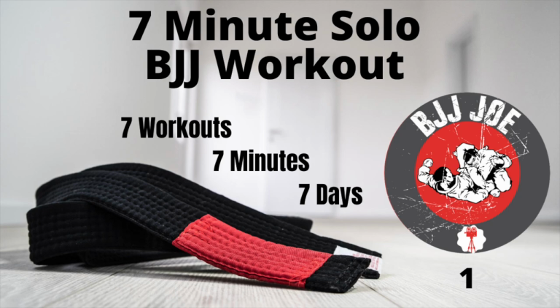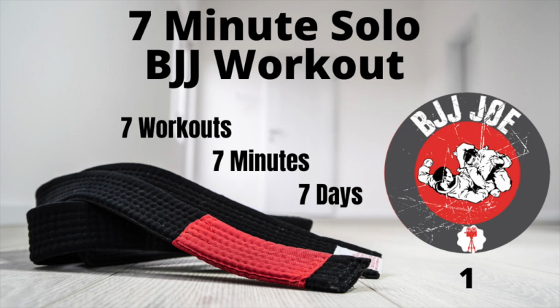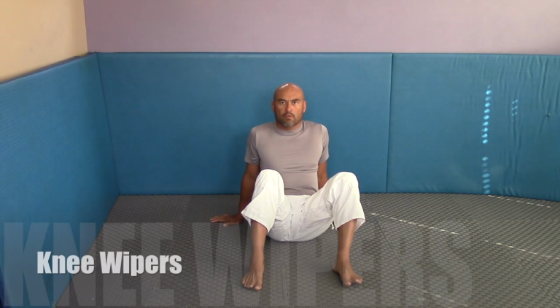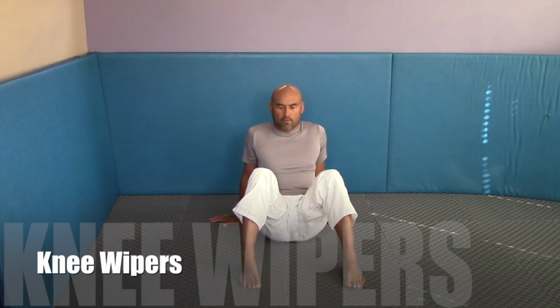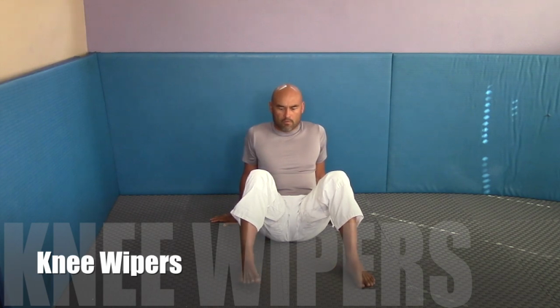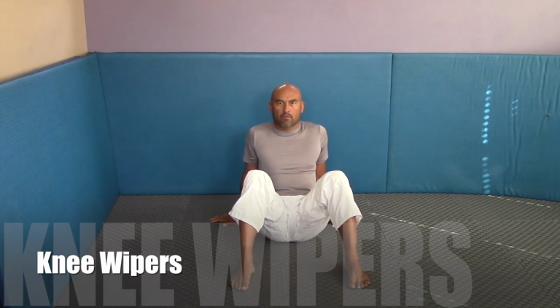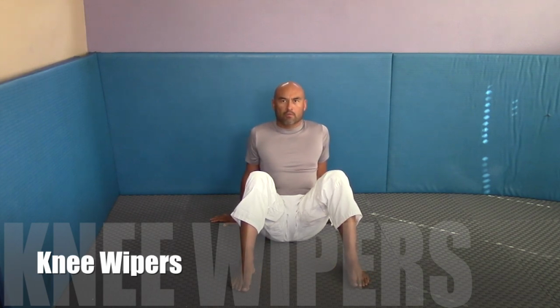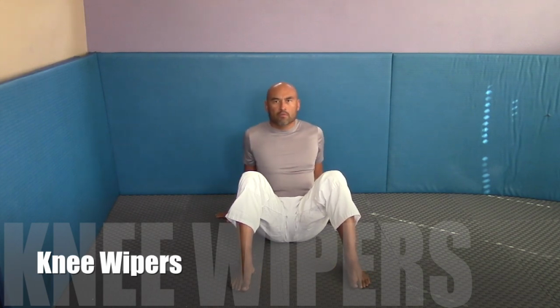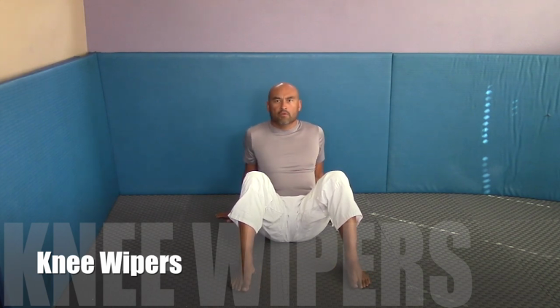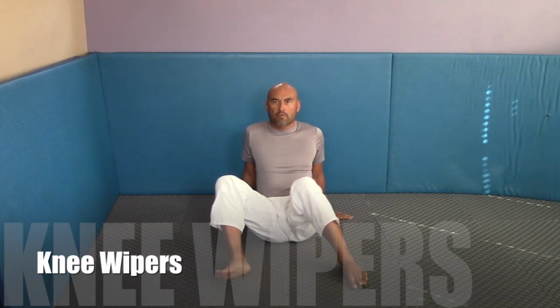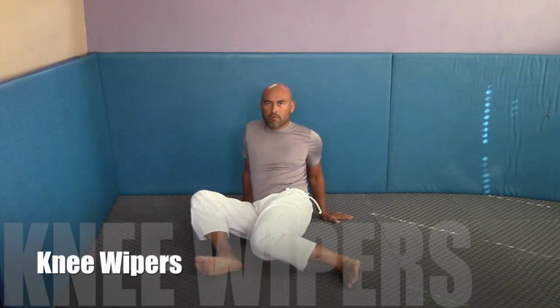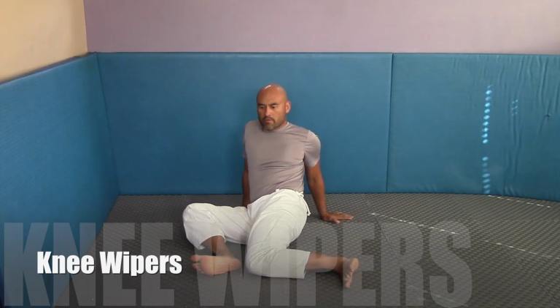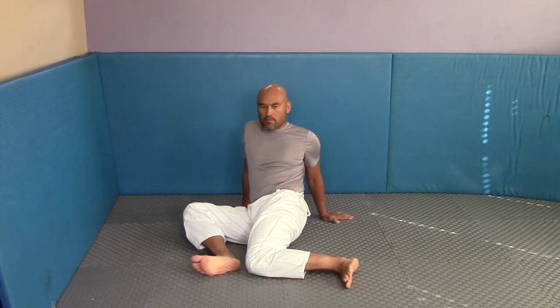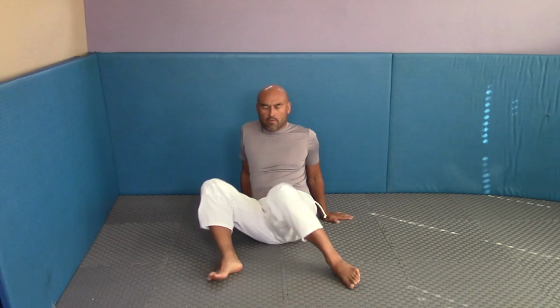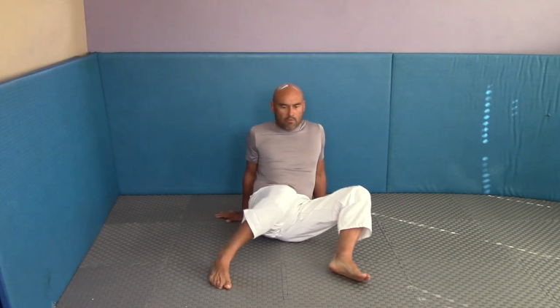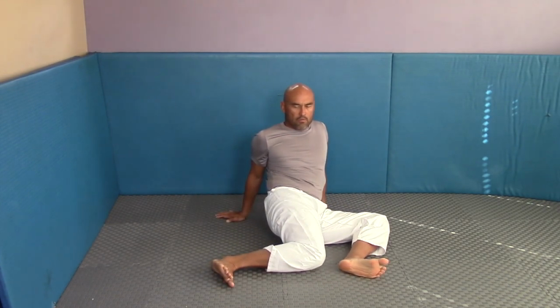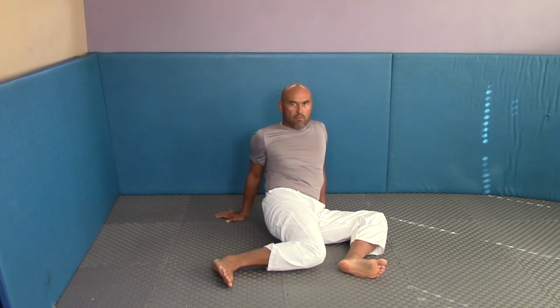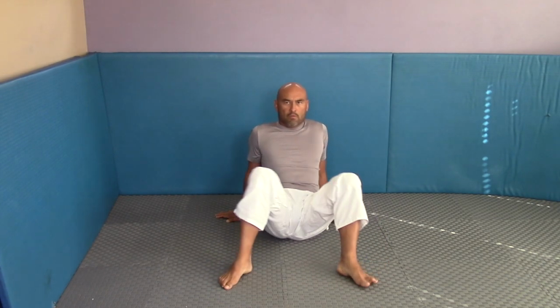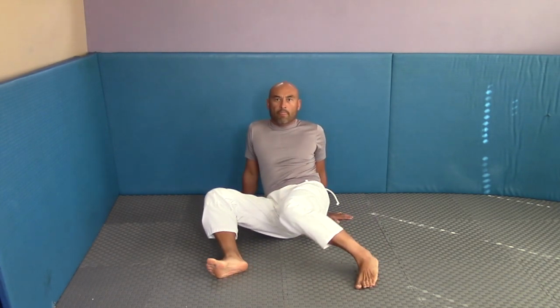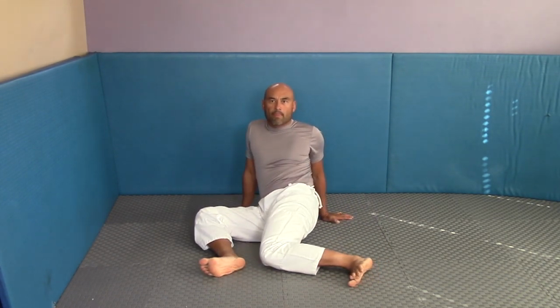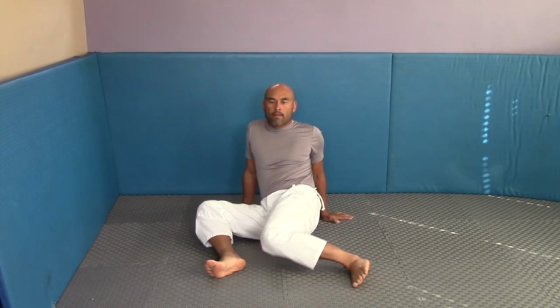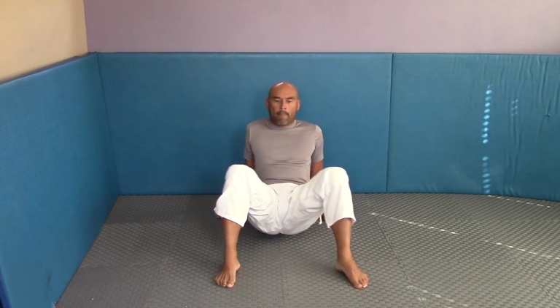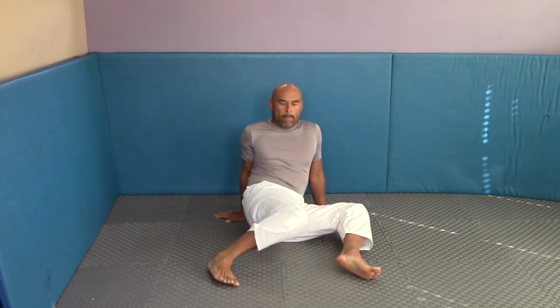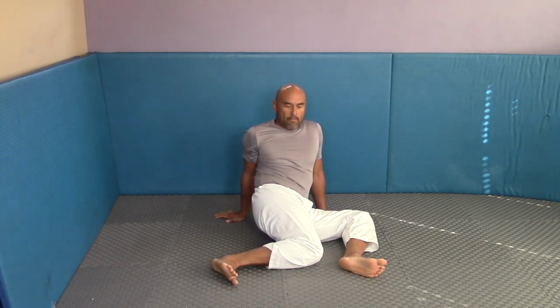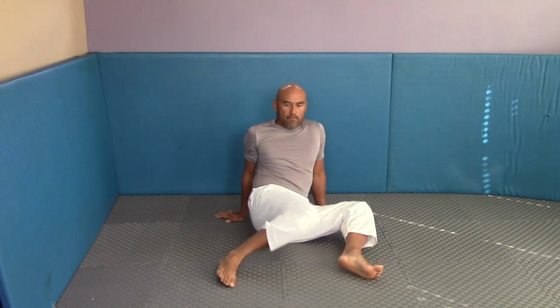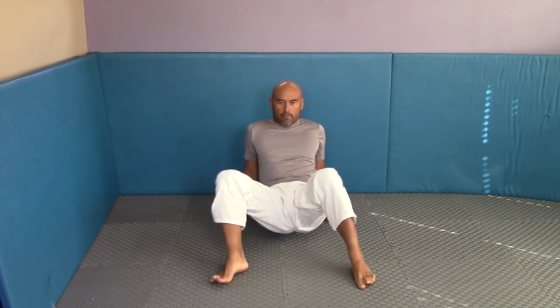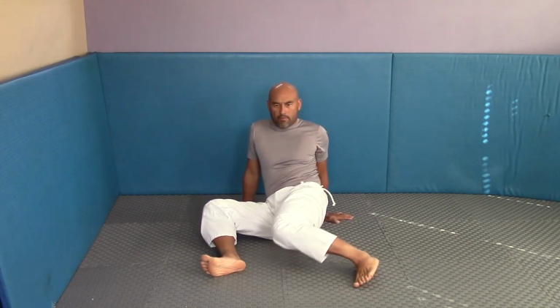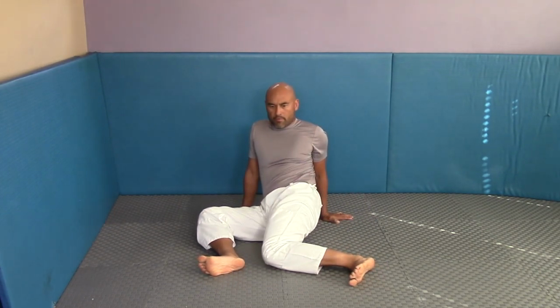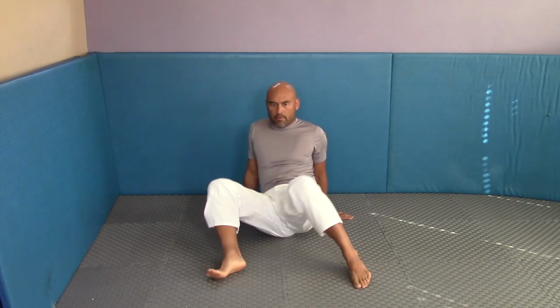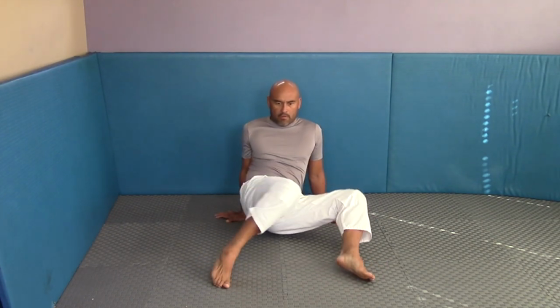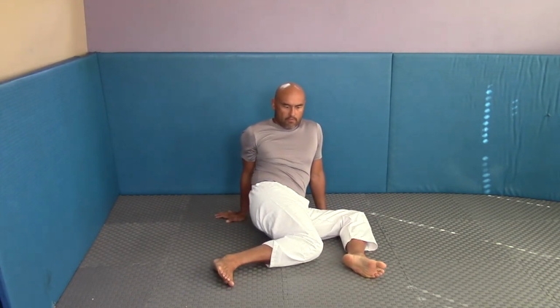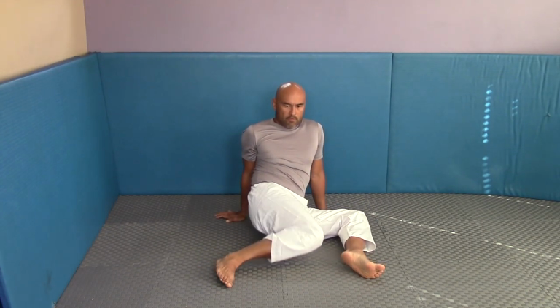The first exercise is knee wipers. What you're going to do is have your feet a little more than shoulder-width apart. The weight is going to be carried on the back of your hands. You're going to be sitting on your butt and just moving your legs from side to side. I want your hips to be just nice and relaxed and not fast.